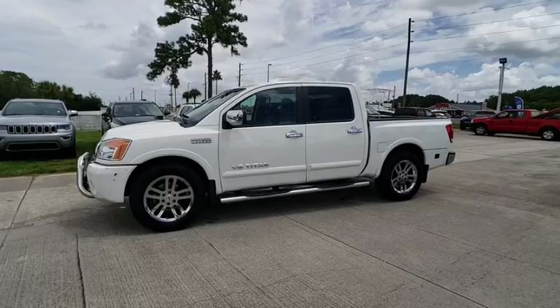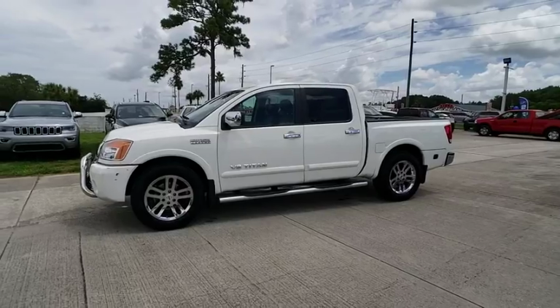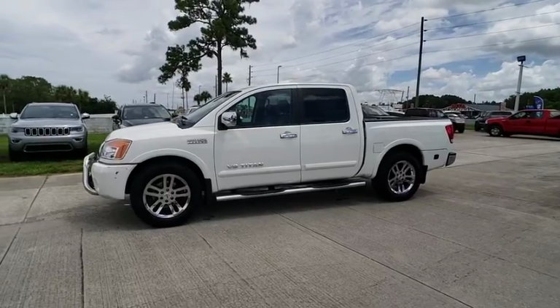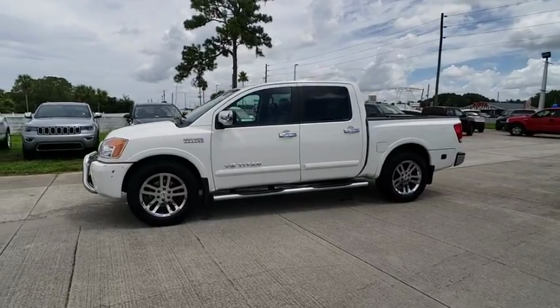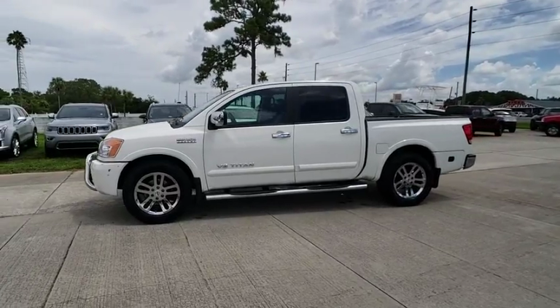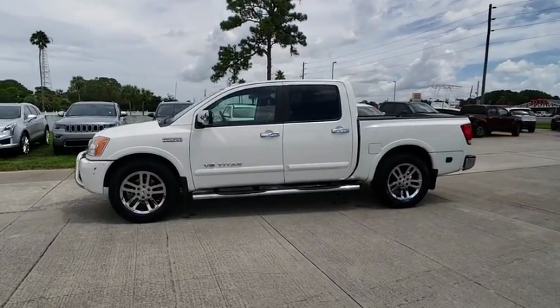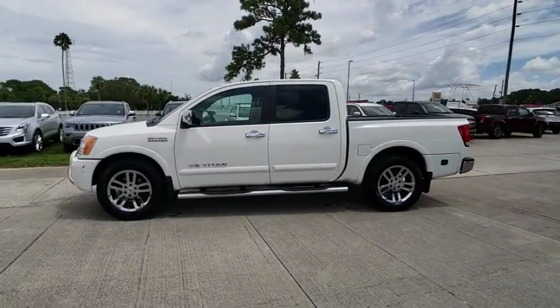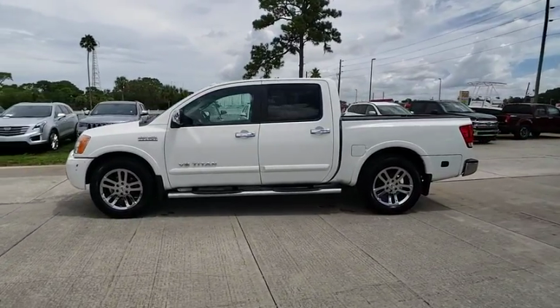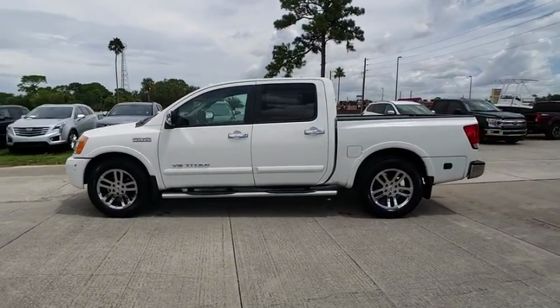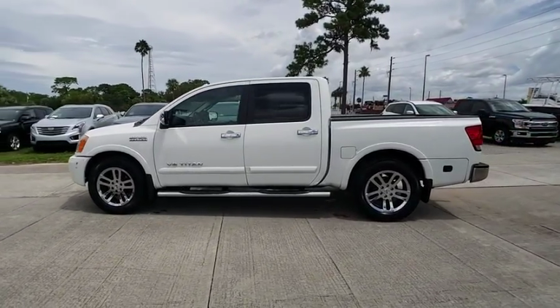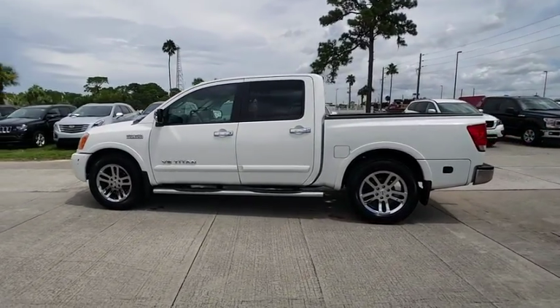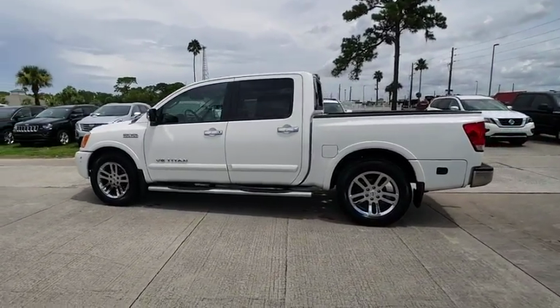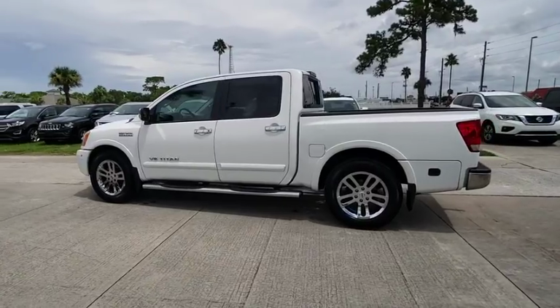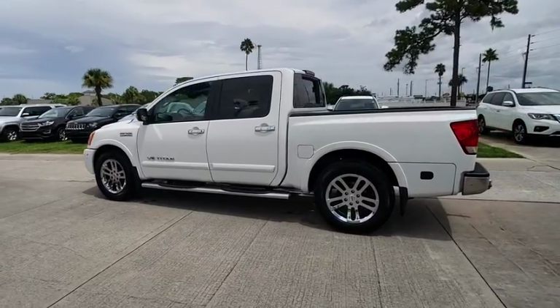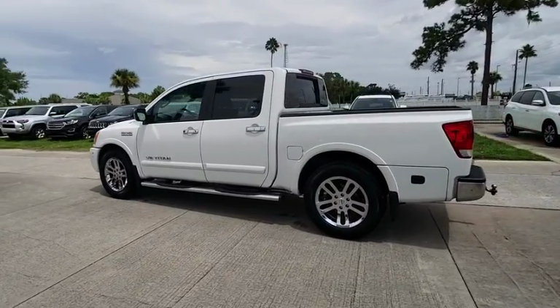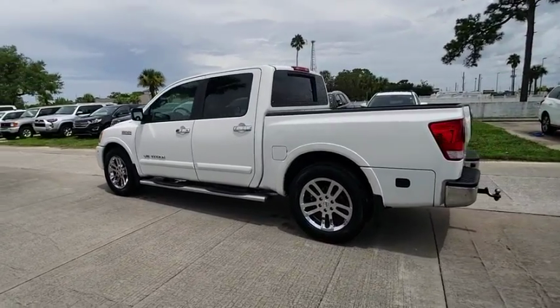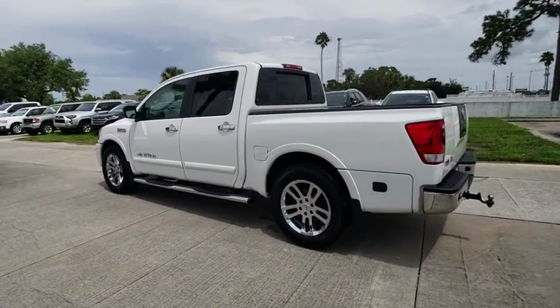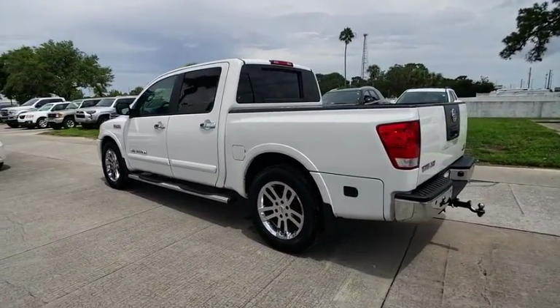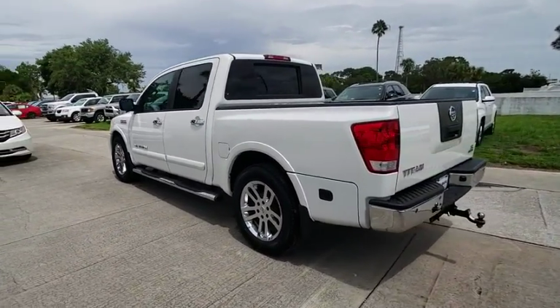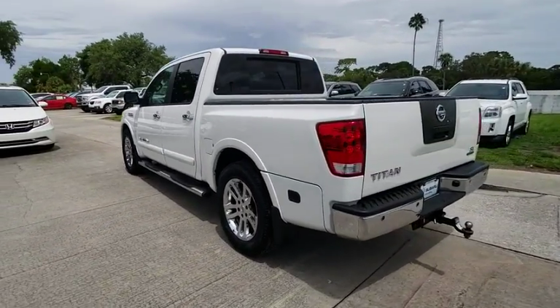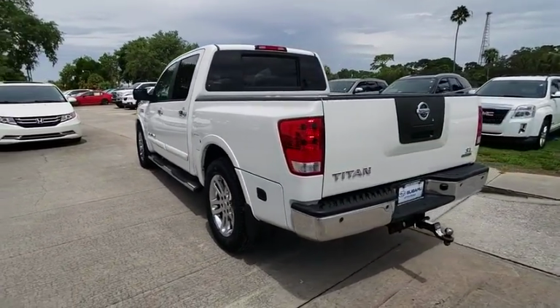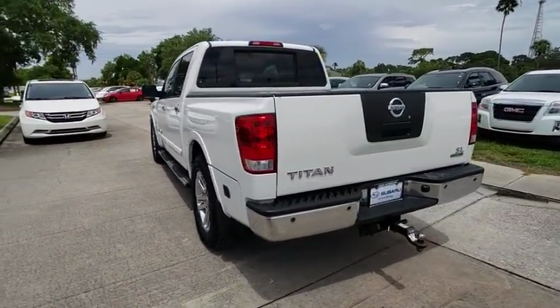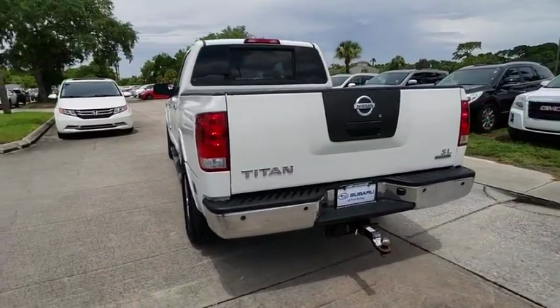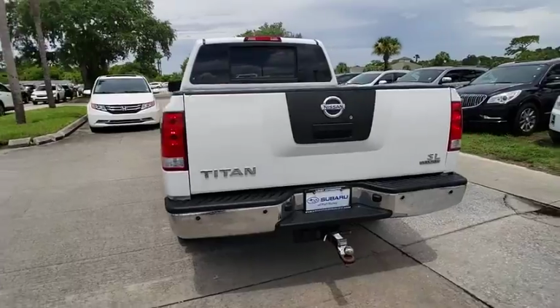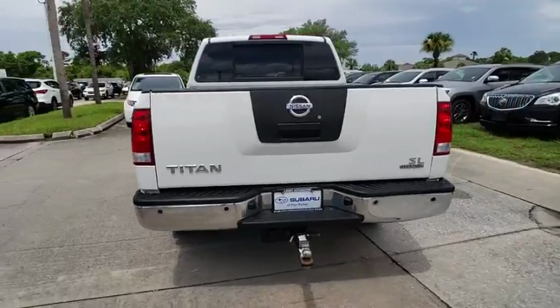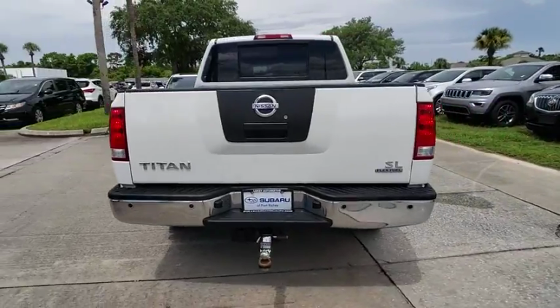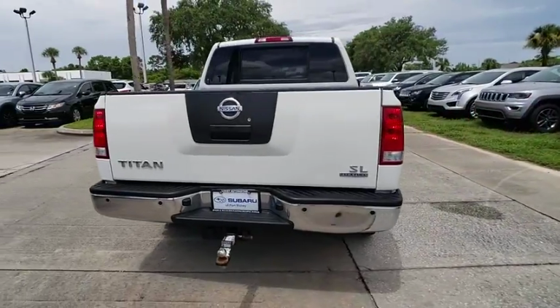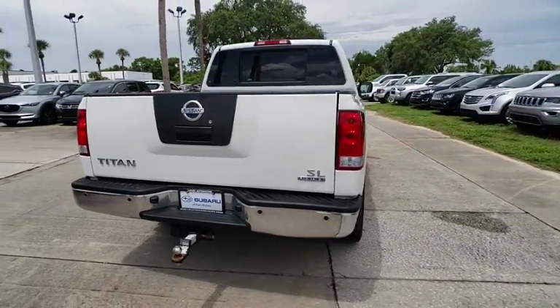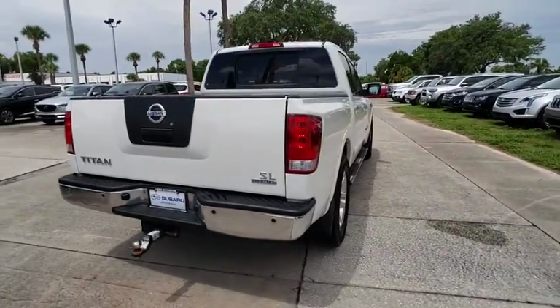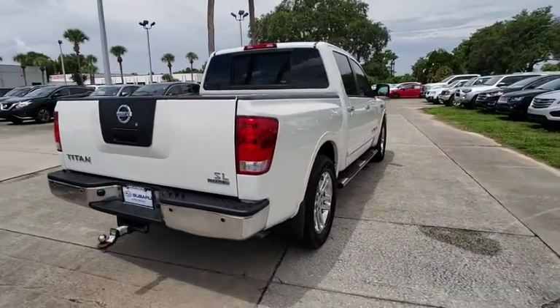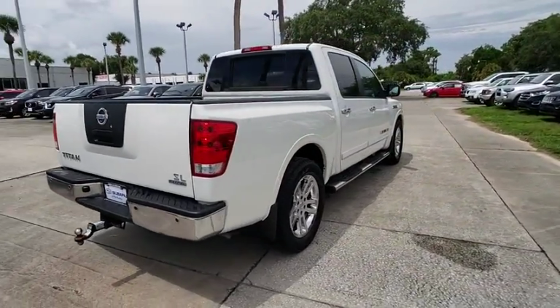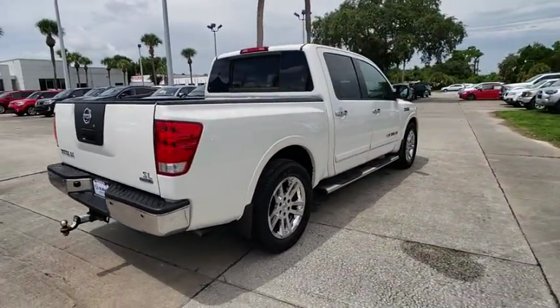2012 Titan. The Titan houses the Endurance V8 engine, the largest standard truck engine in its class. The massive interior cabin boasts a fold-up rear bench seat and a flat loading floor.